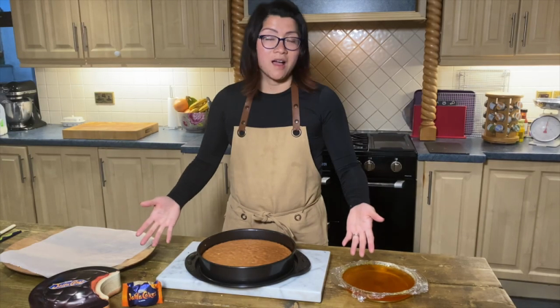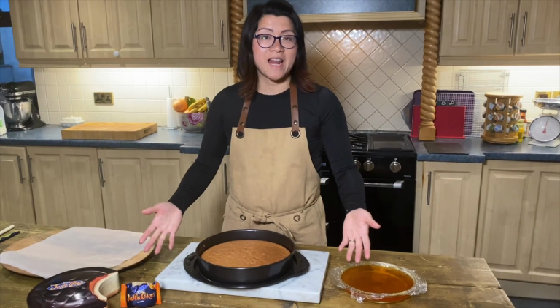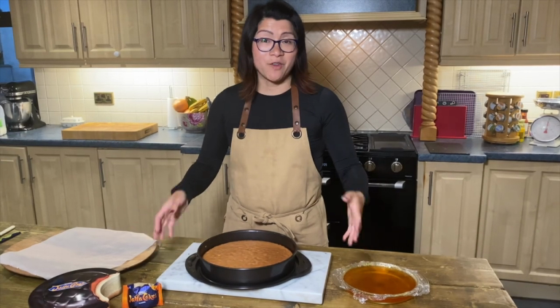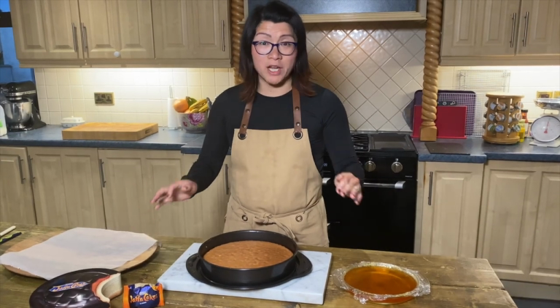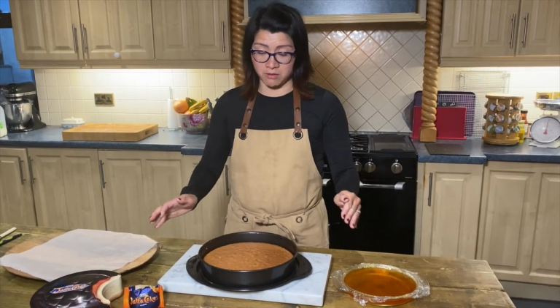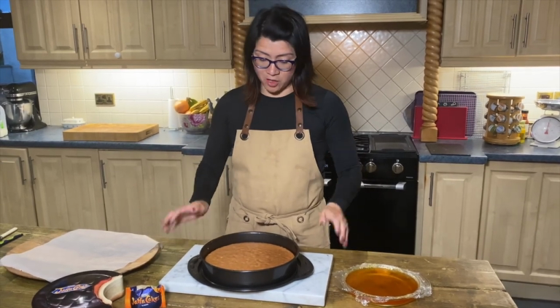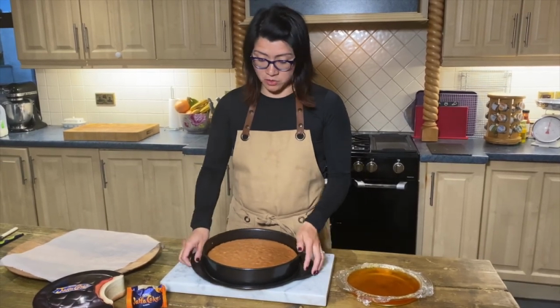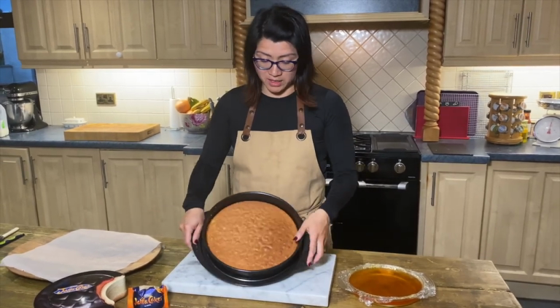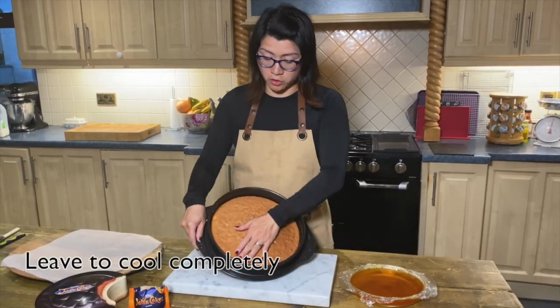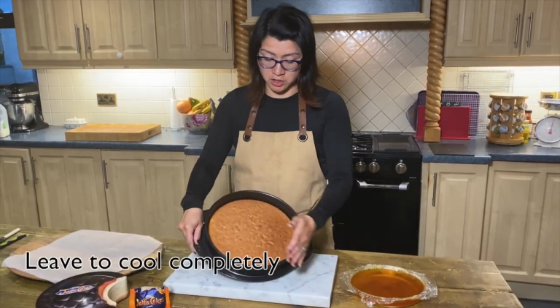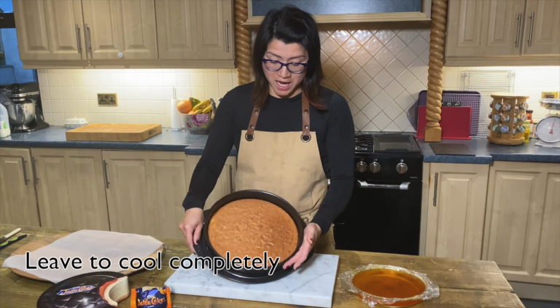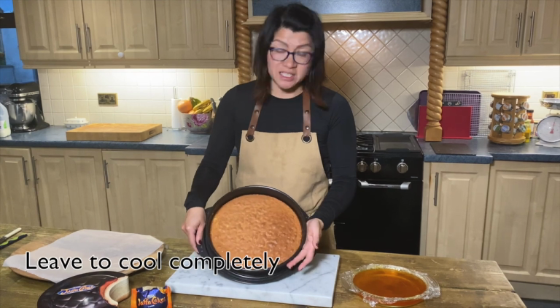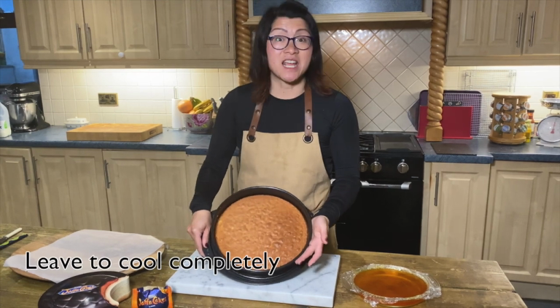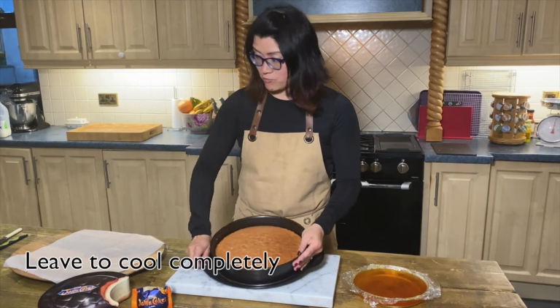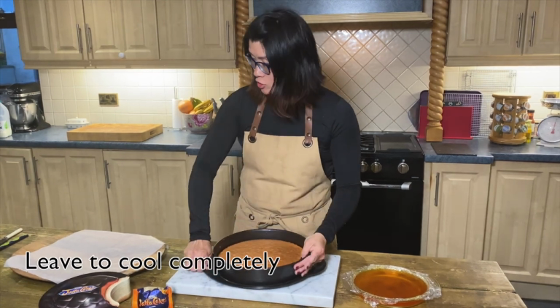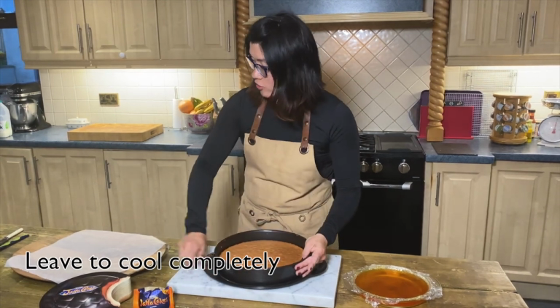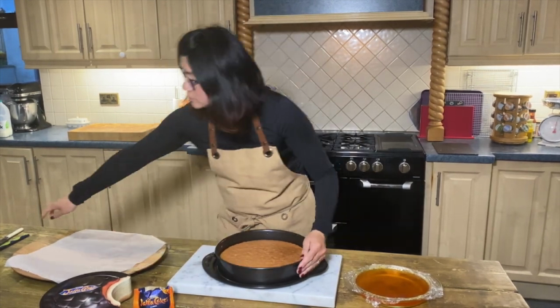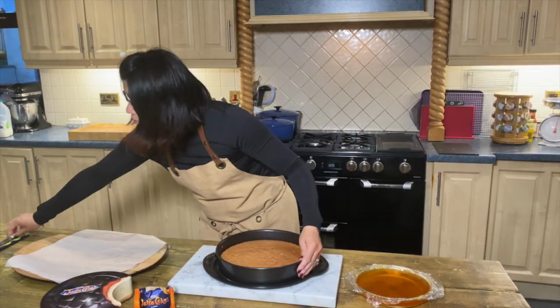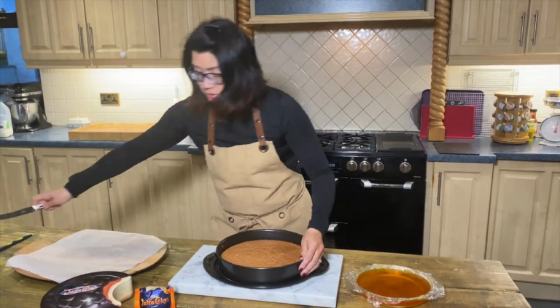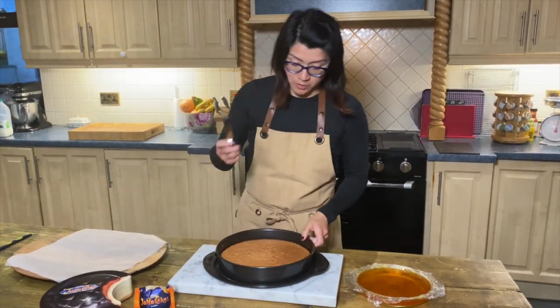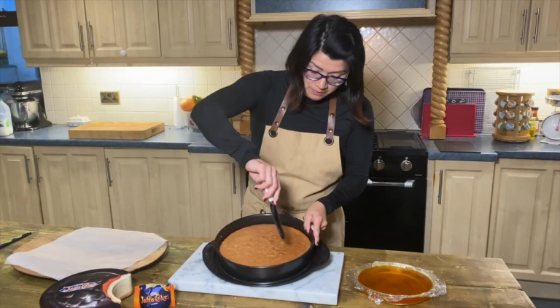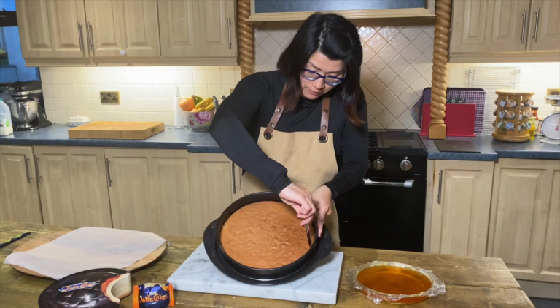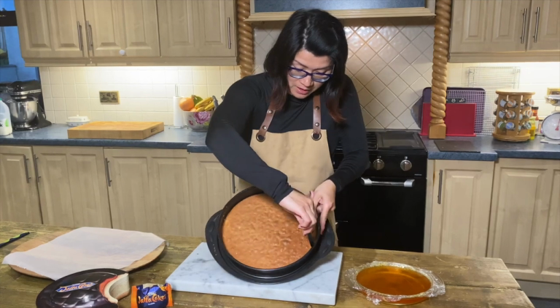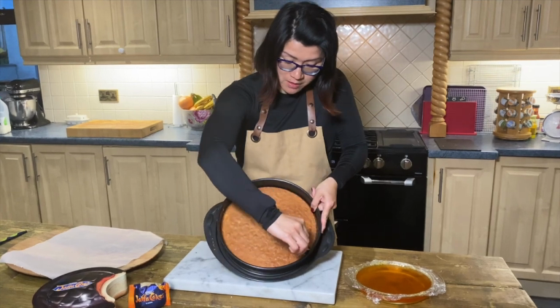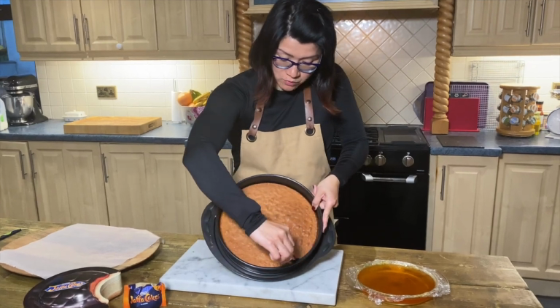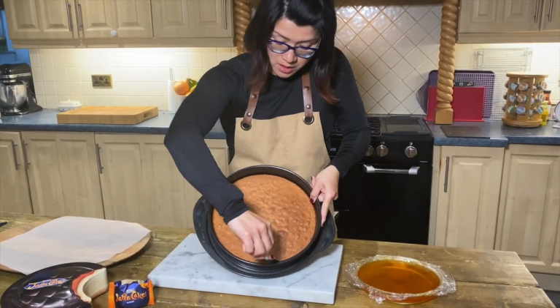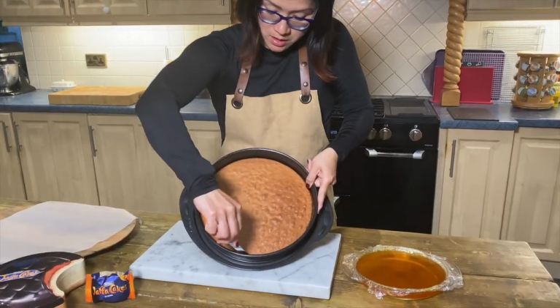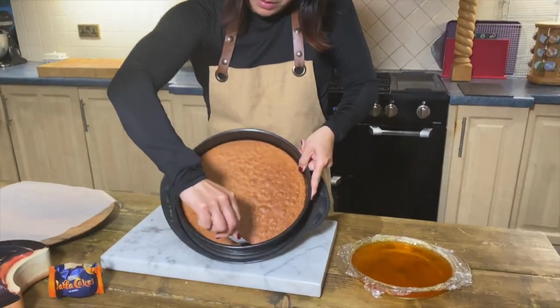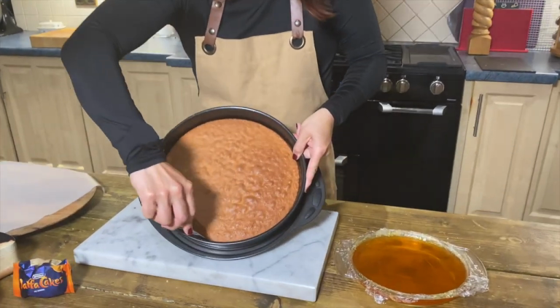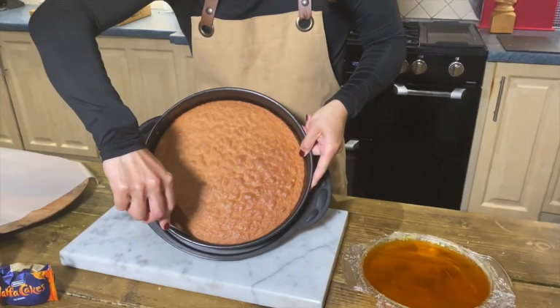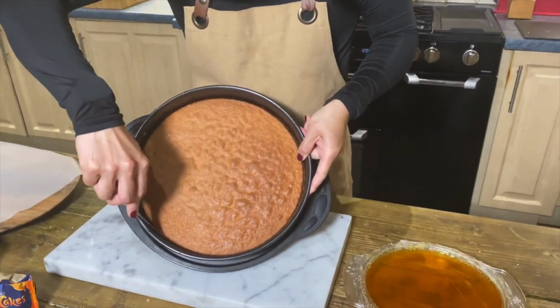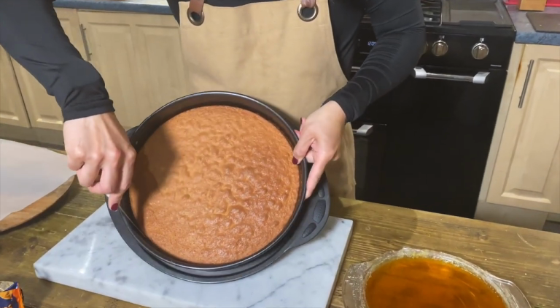I let this fully cool in the oven, so it is now cool to touch and it is ready to take out. With a sharp knife I'm just trimming my edge.